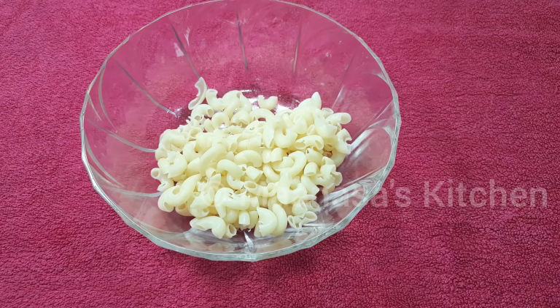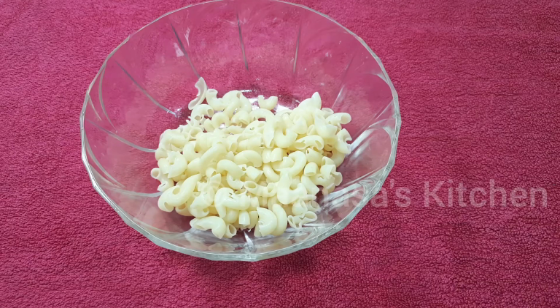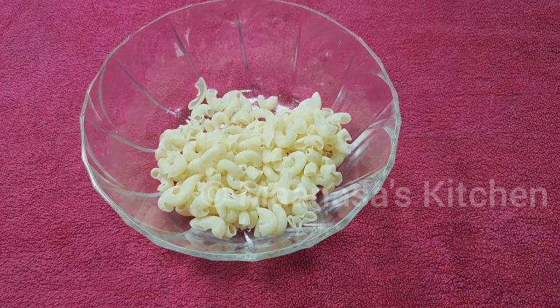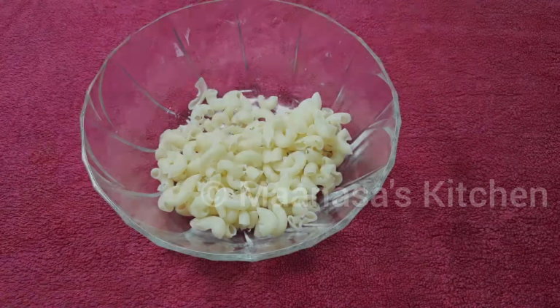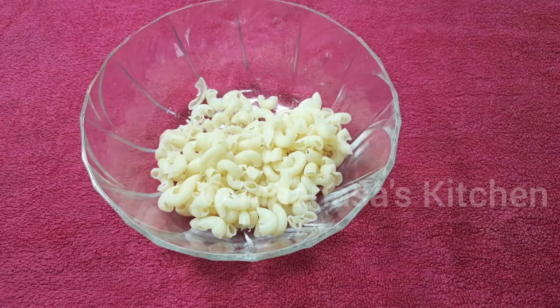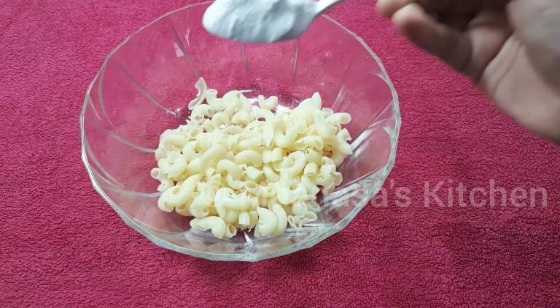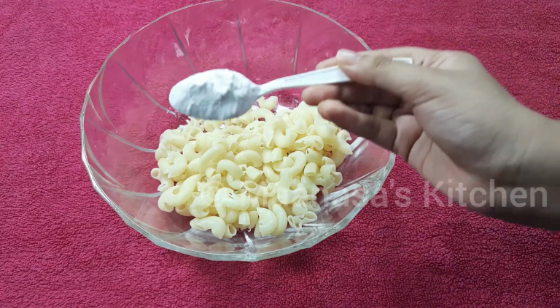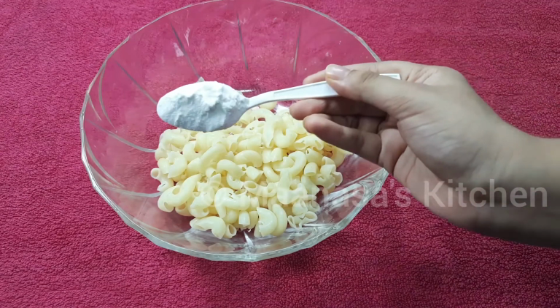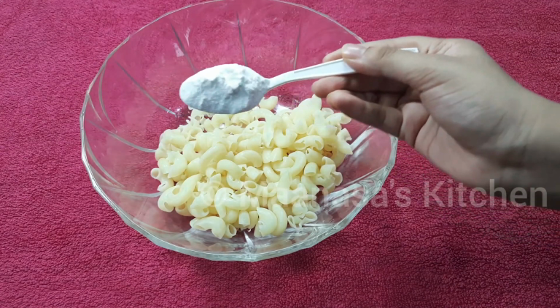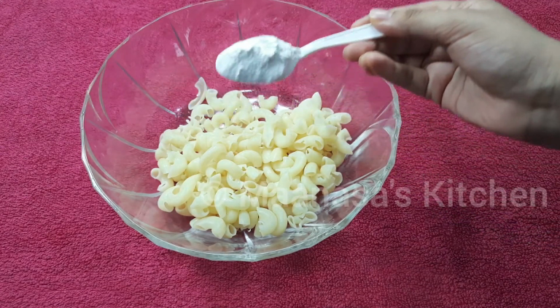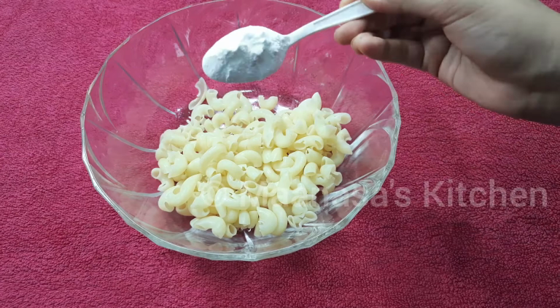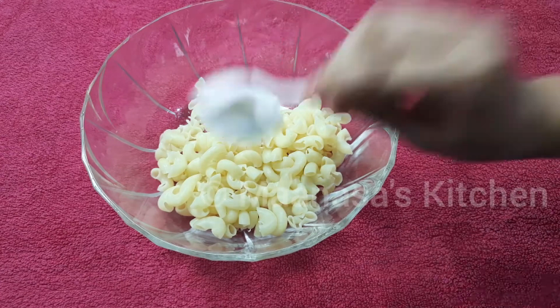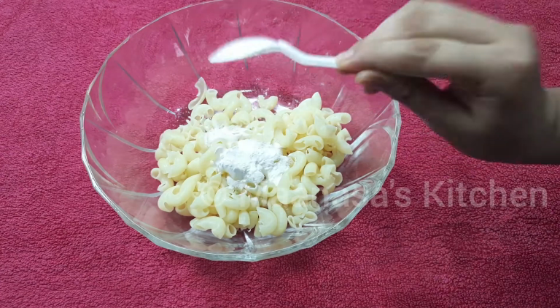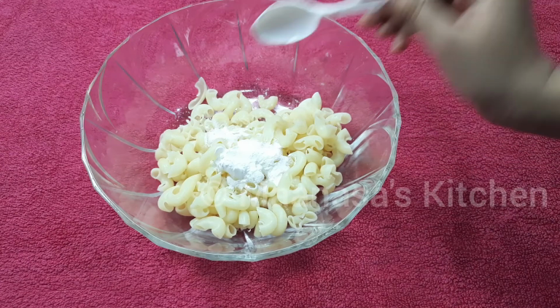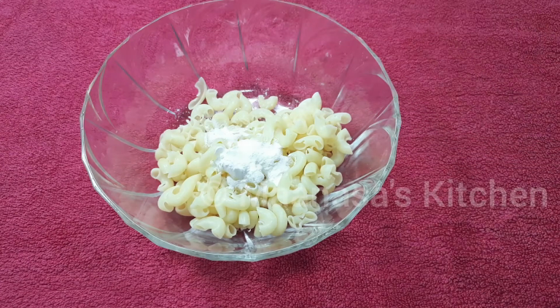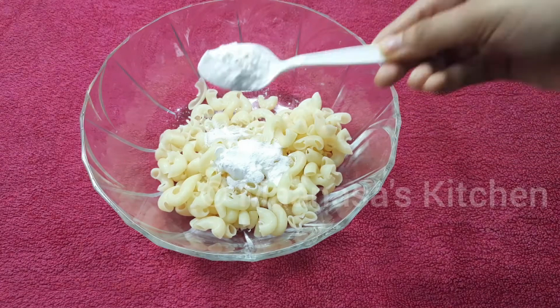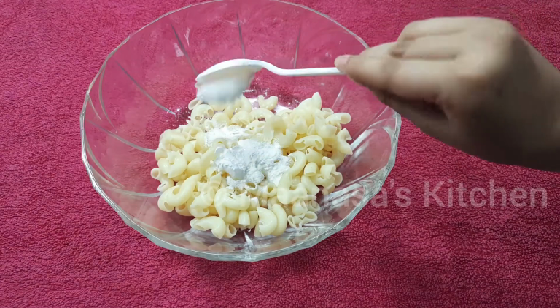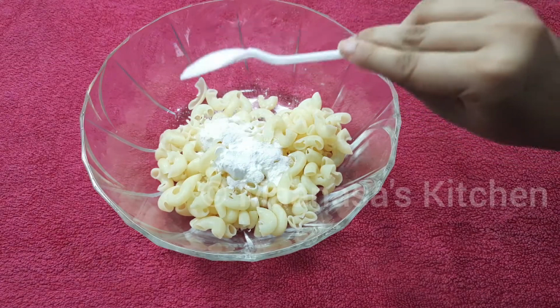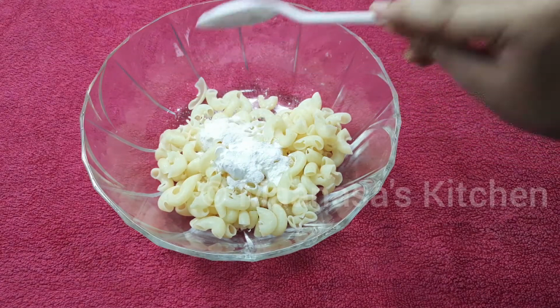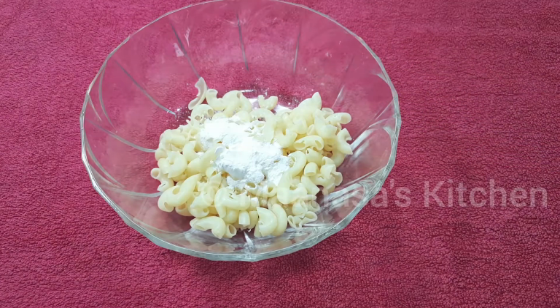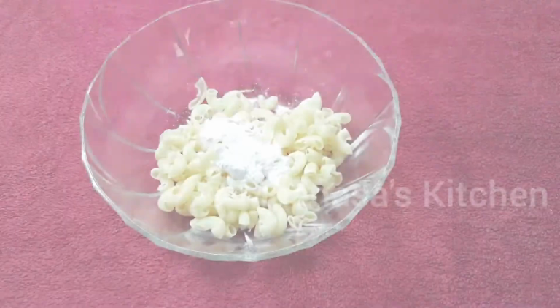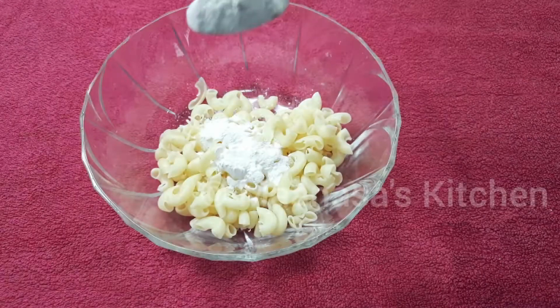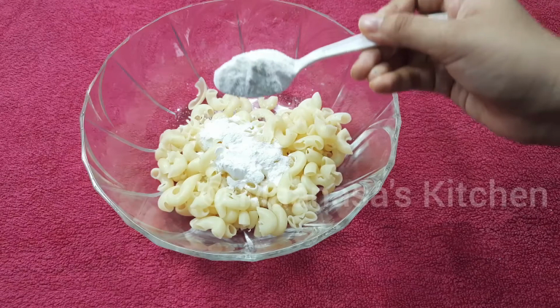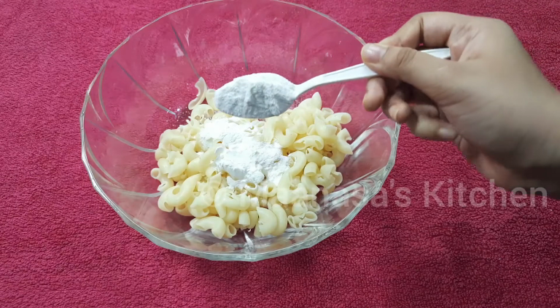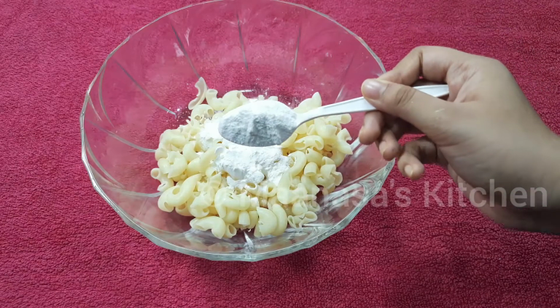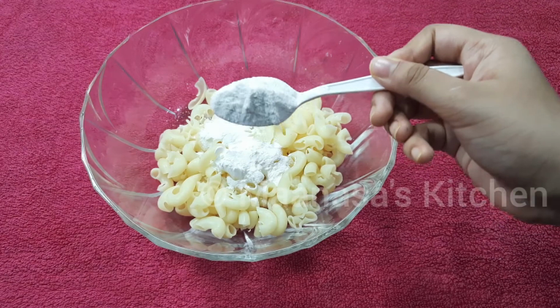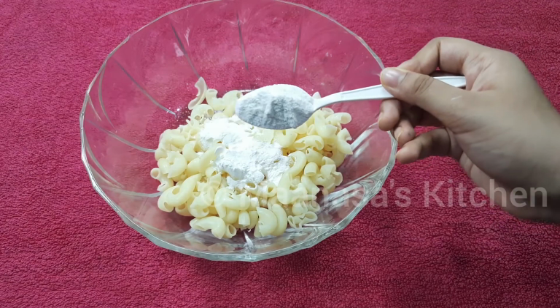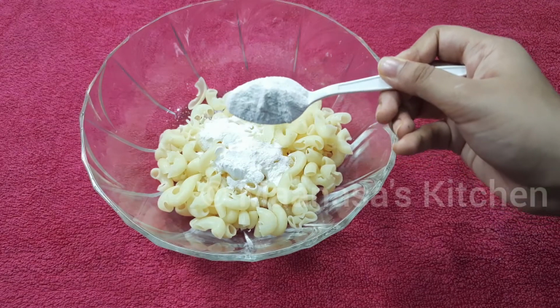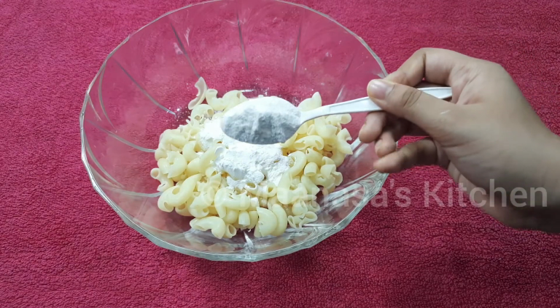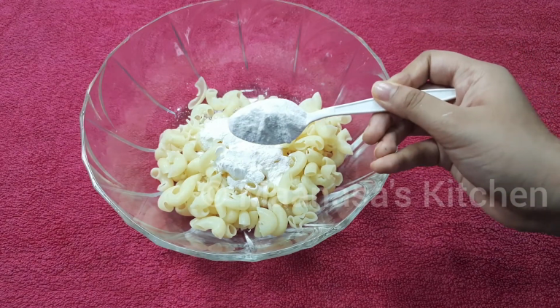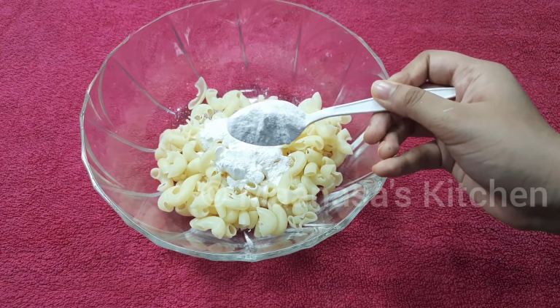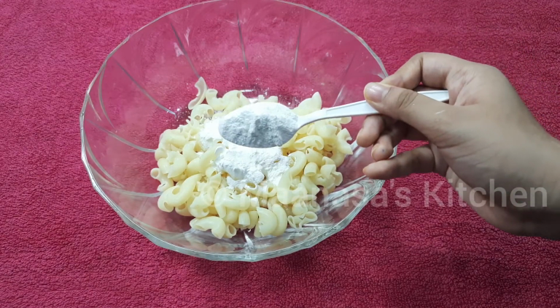First, add about one and a half tablespoons of corn flour, then one and a half tablespoons of rice flour. Instead of rice flour, you can also add all-purpose flour or maida.